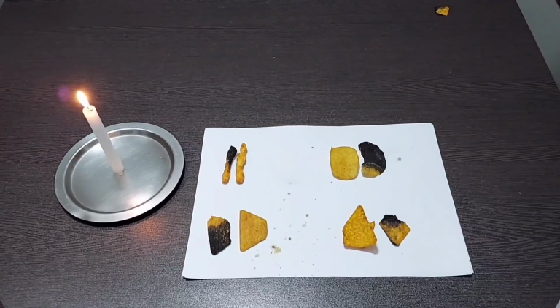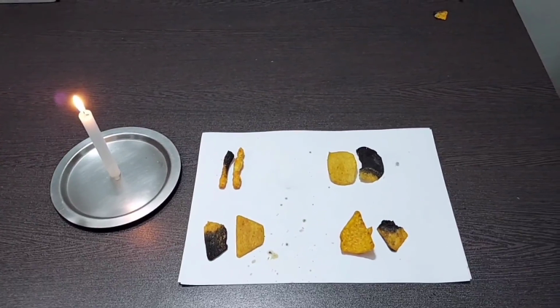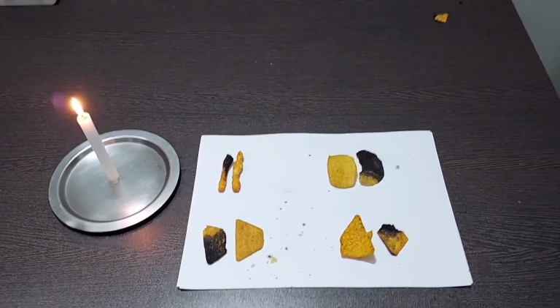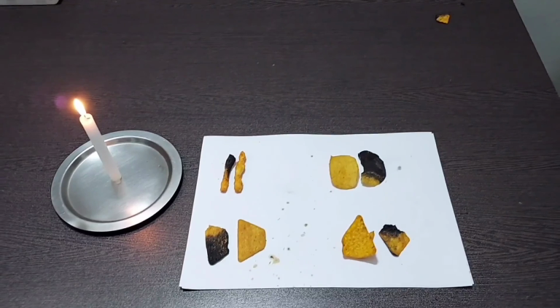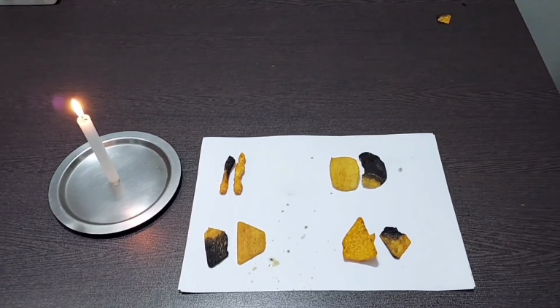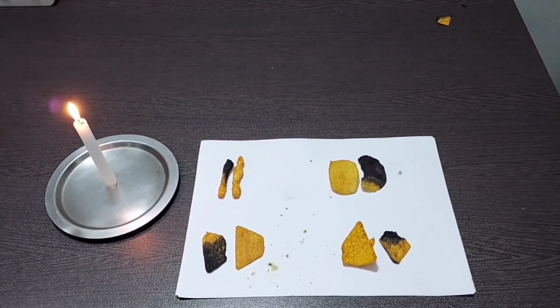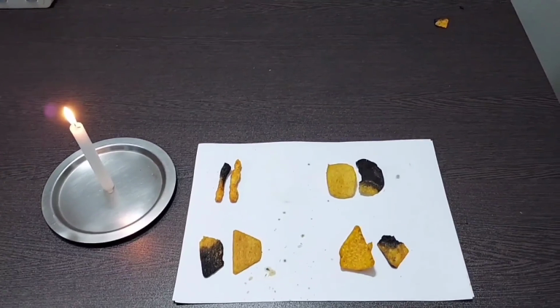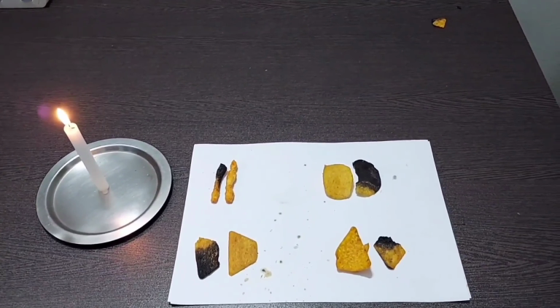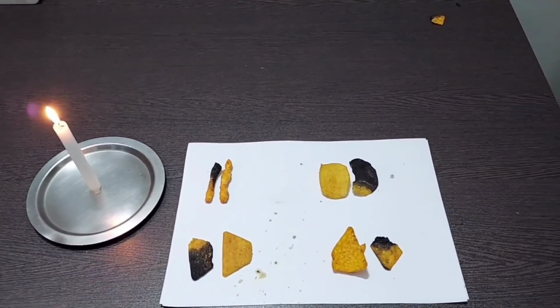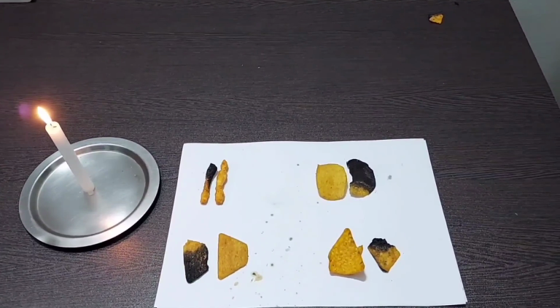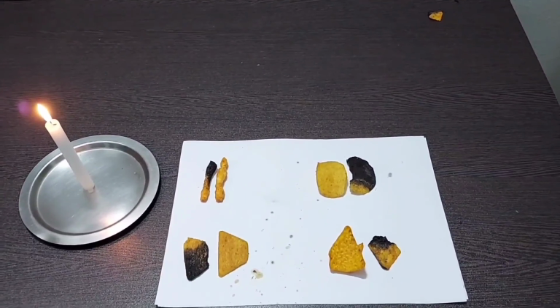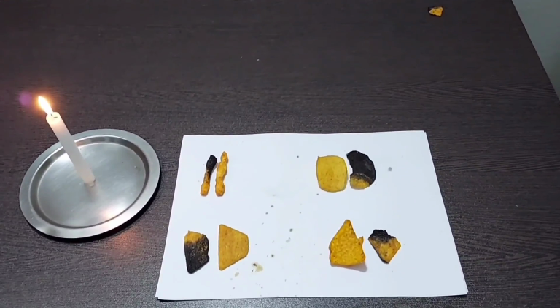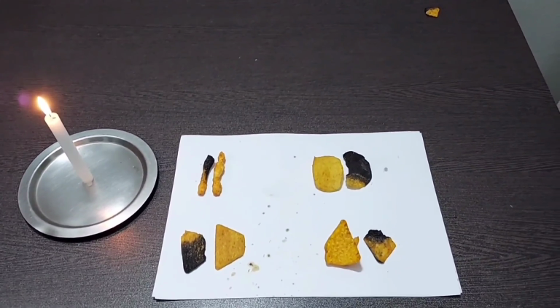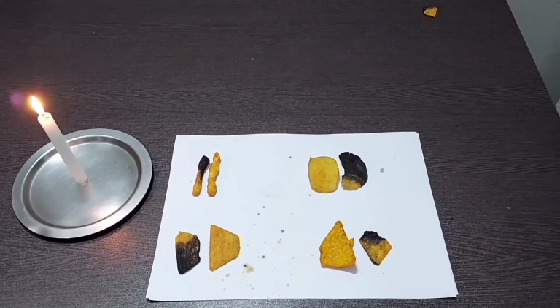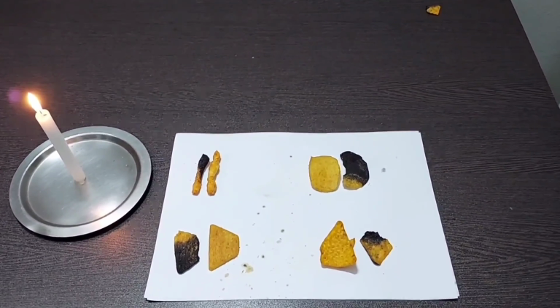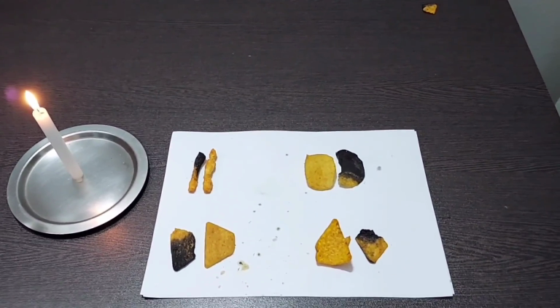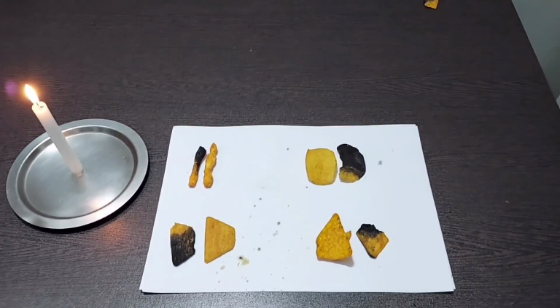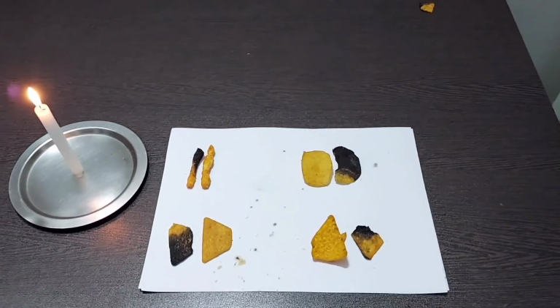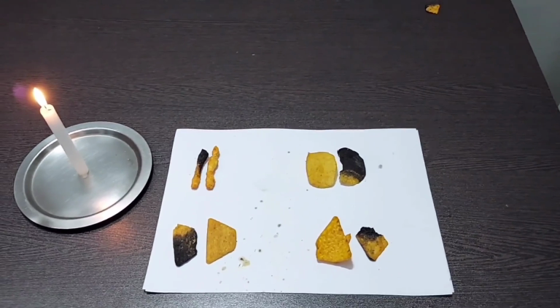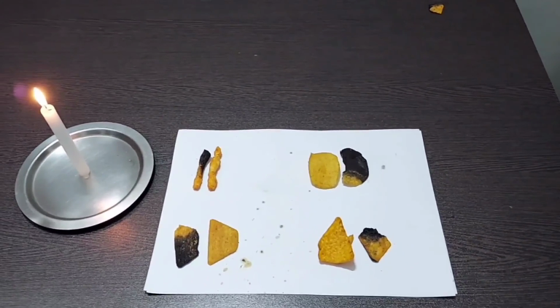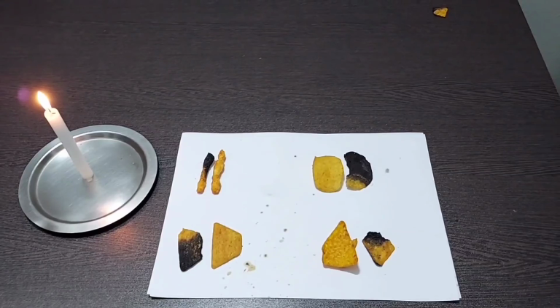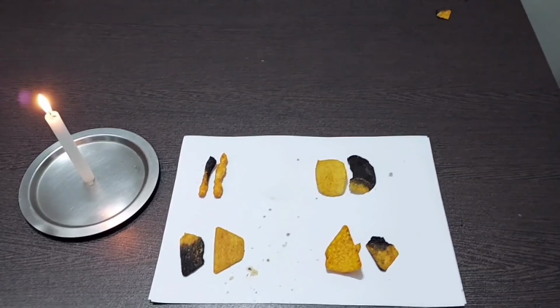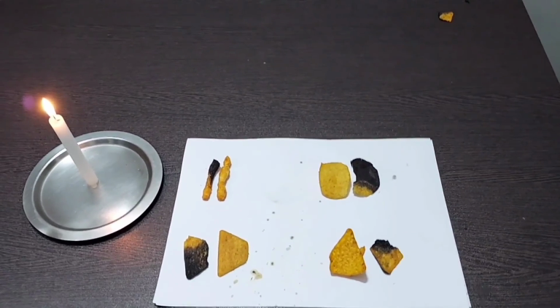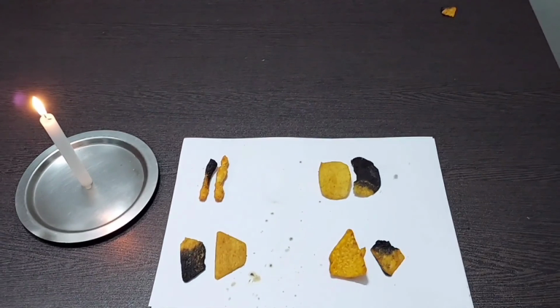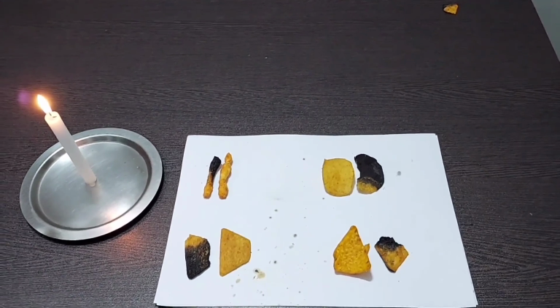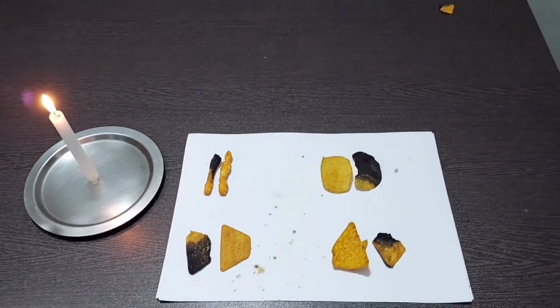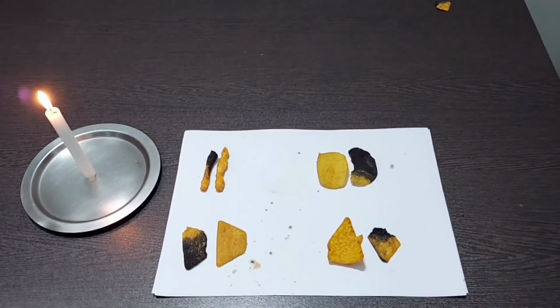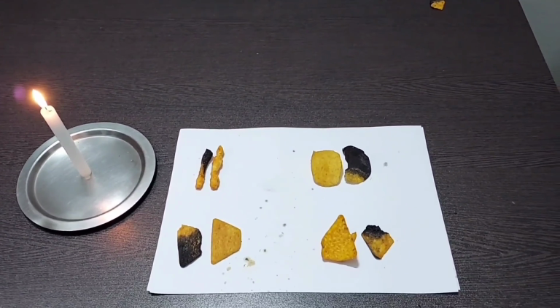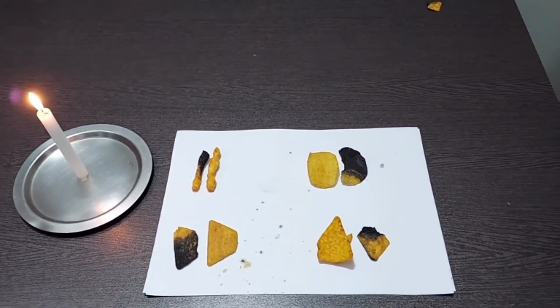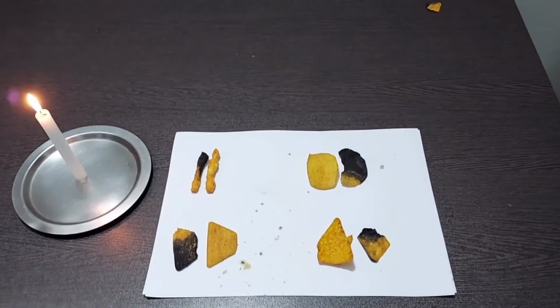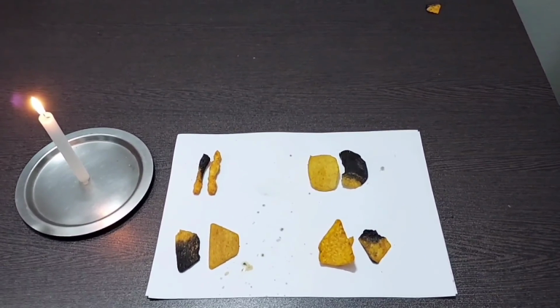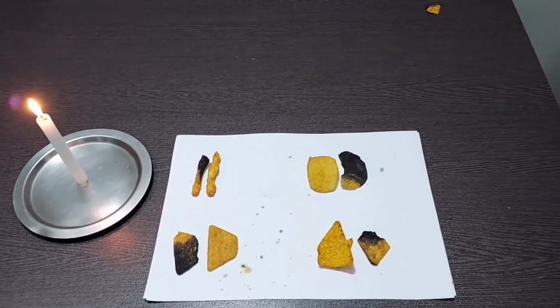As you can see, the burnt parts of the chips look similar to burnt plastic. Why does this happen? I will explain further in the video.